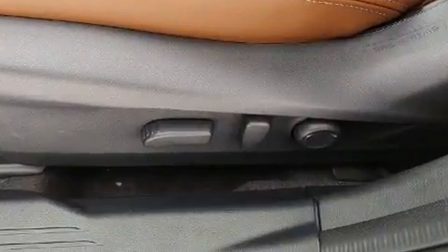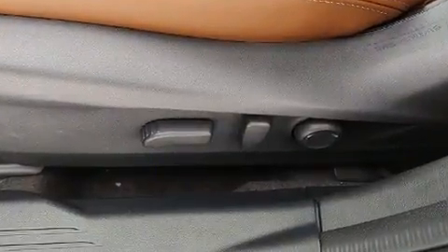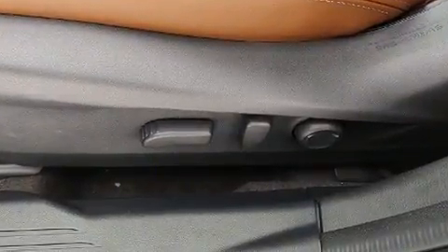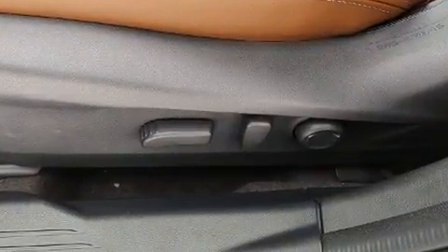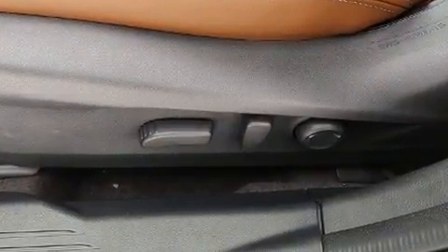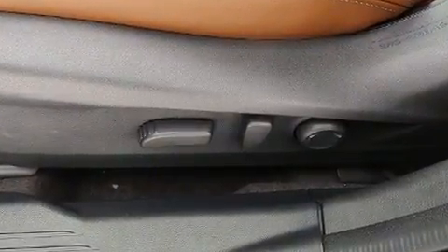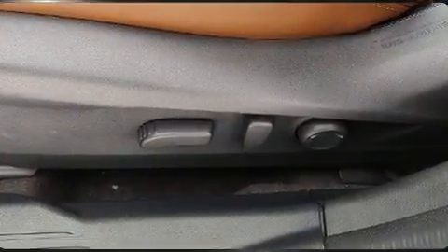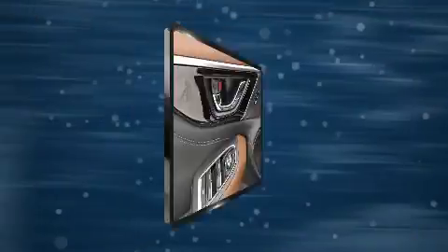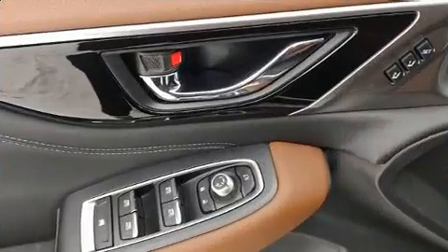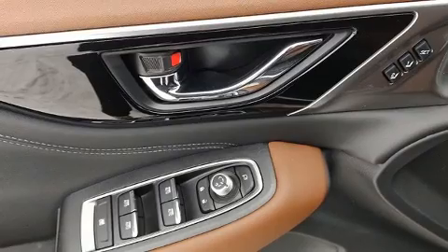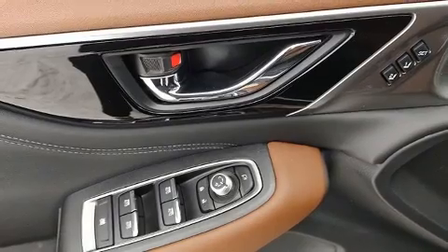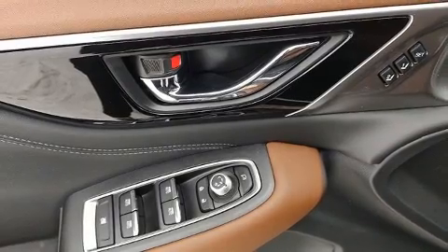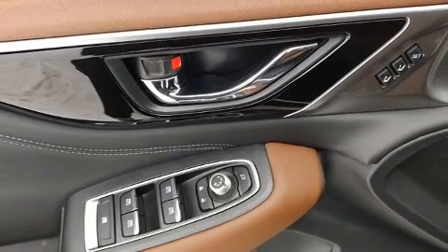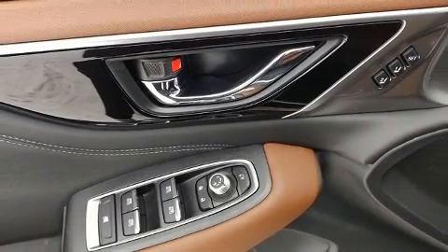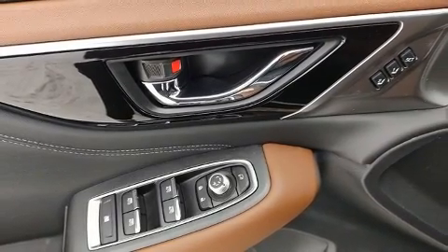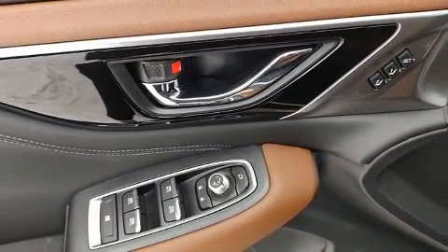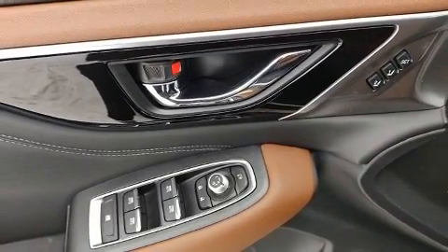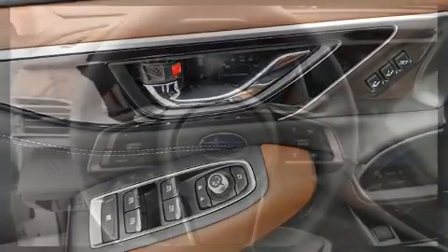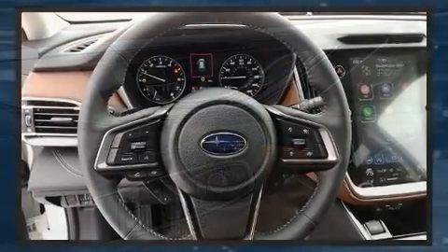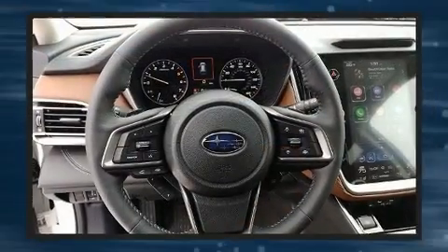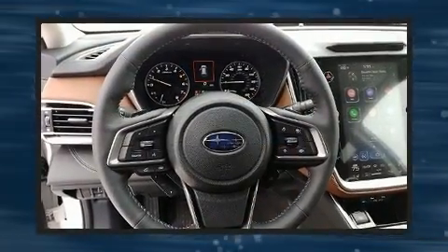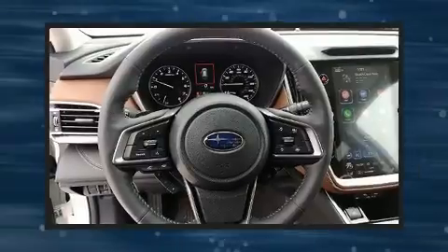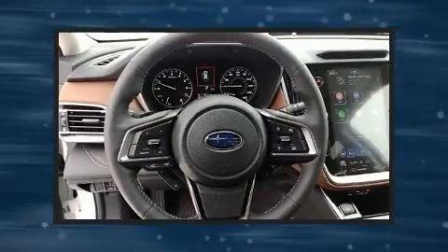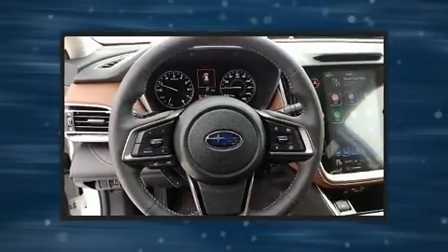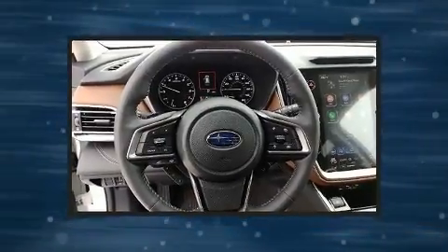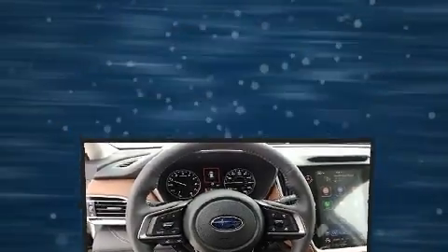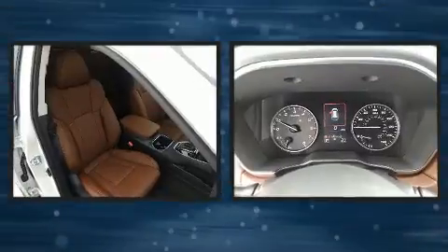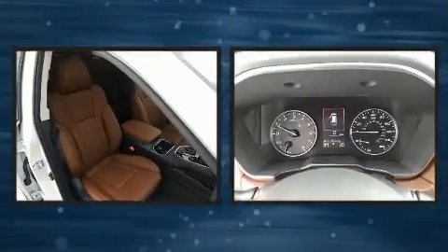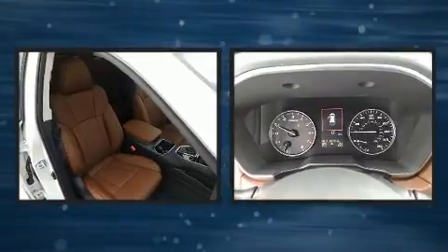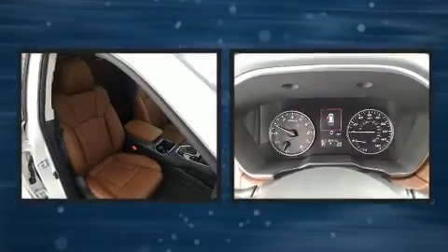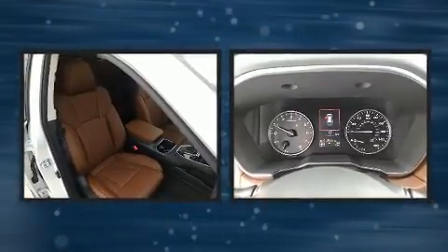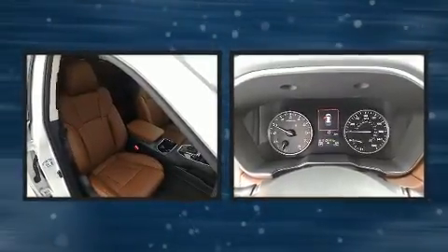A wealth of standard features mean that you no longer have to sacrifice, such as remote keyless entry, a built-in garage door transmitter, a trip computer, heated steering wheel, rear wipers, and power front seats.